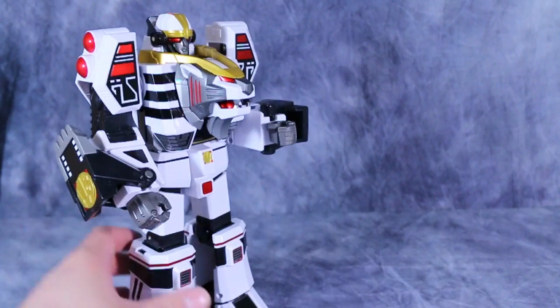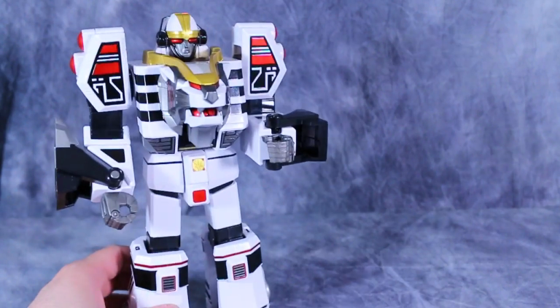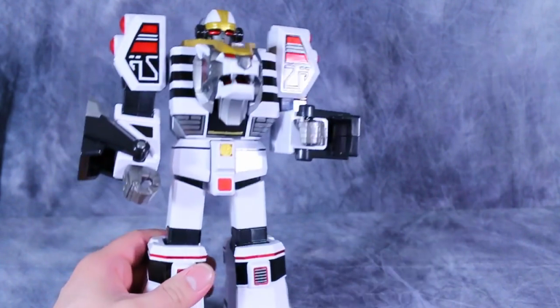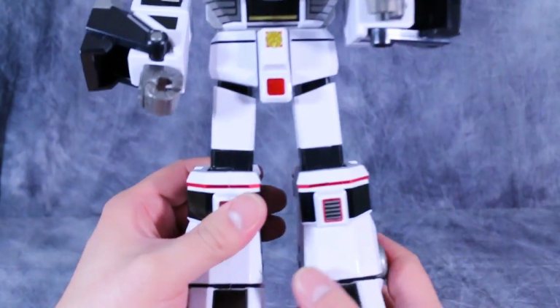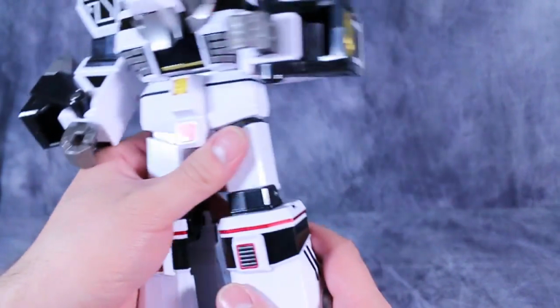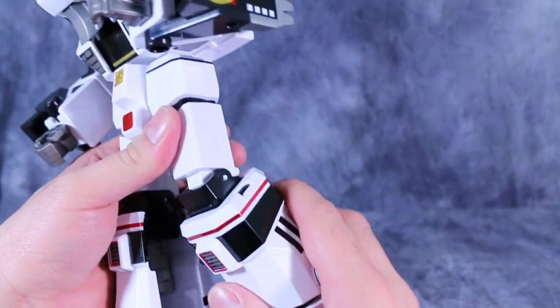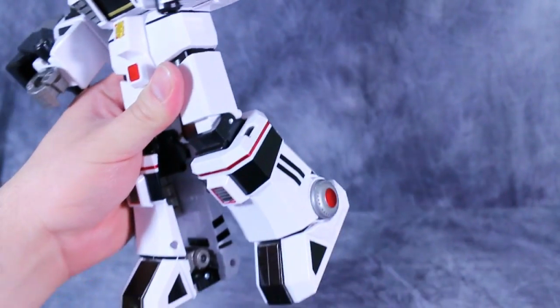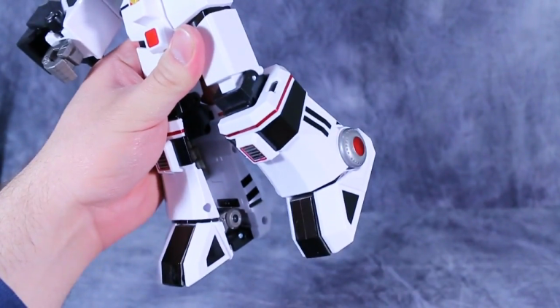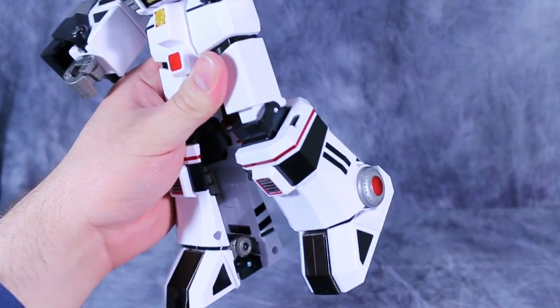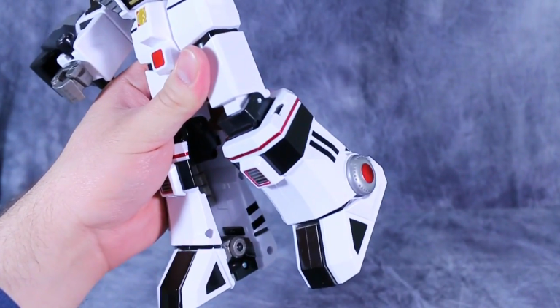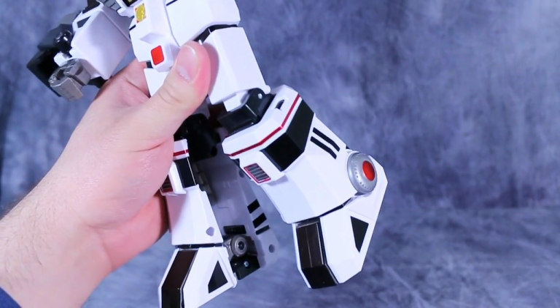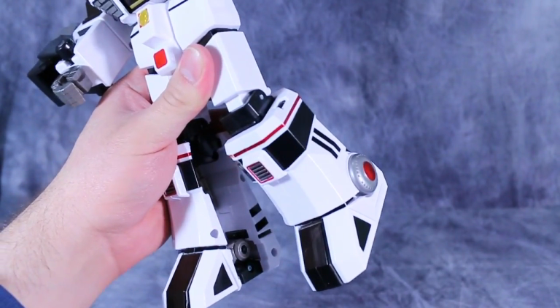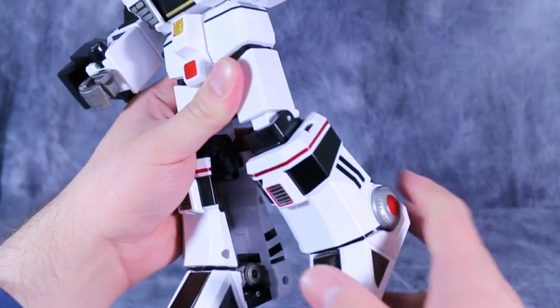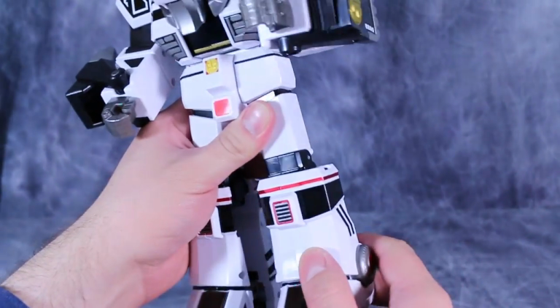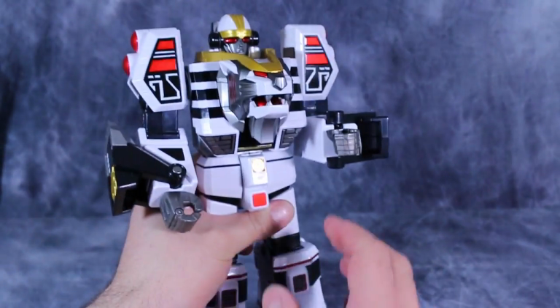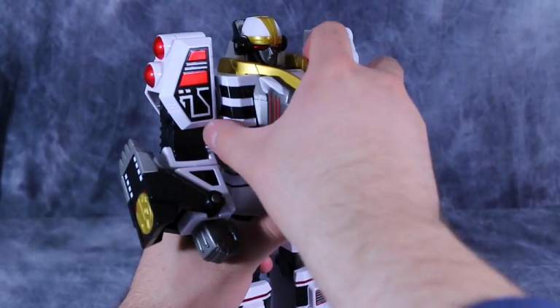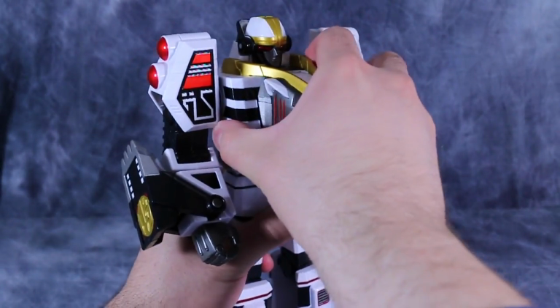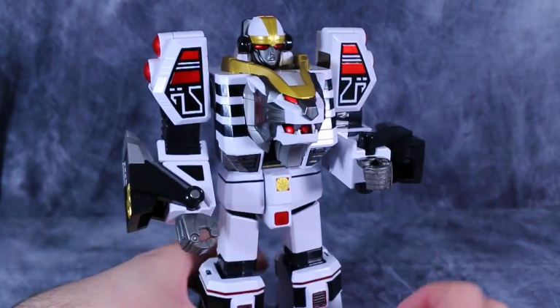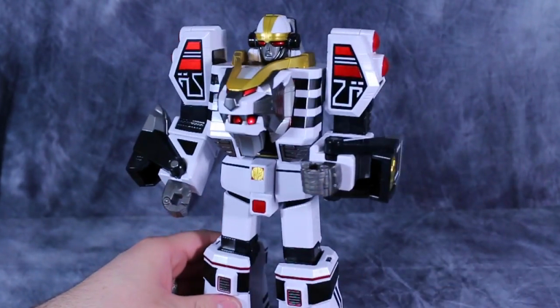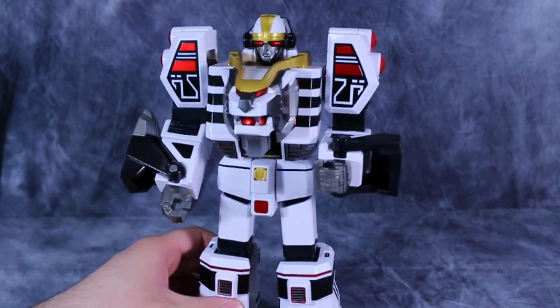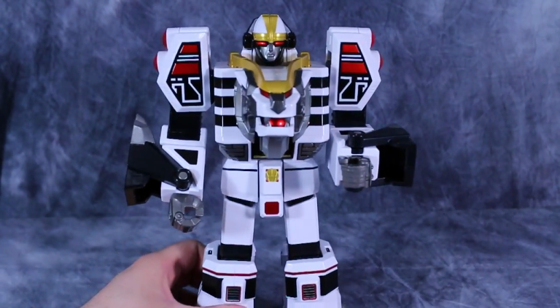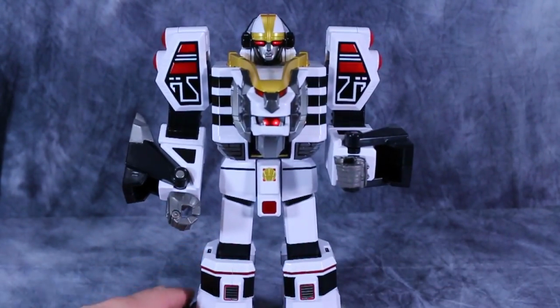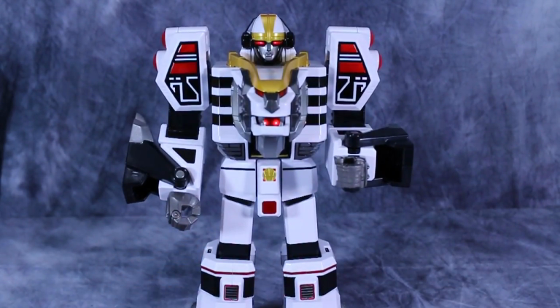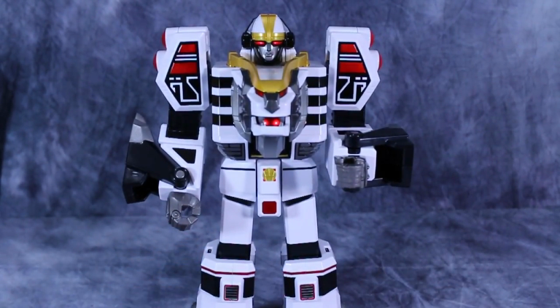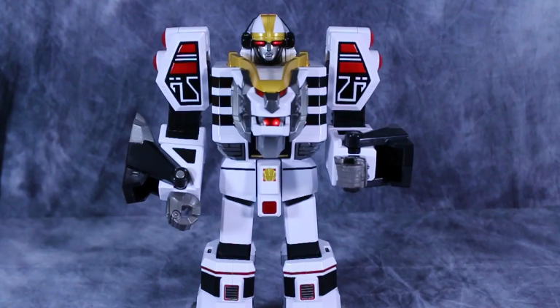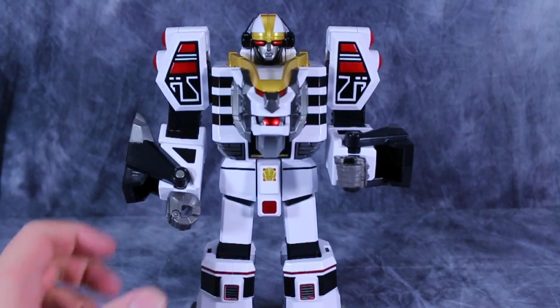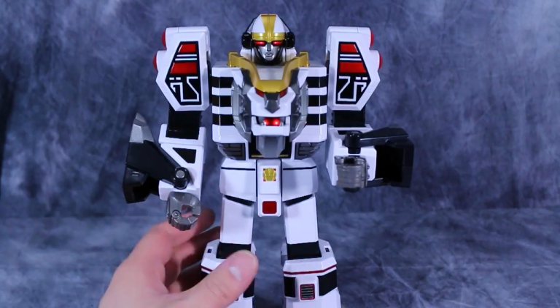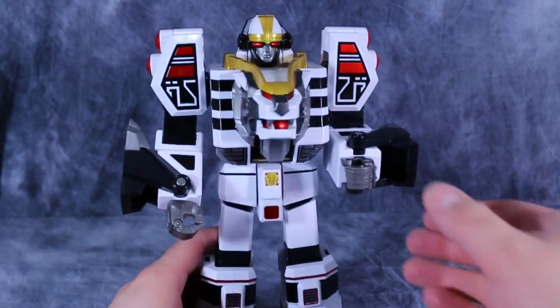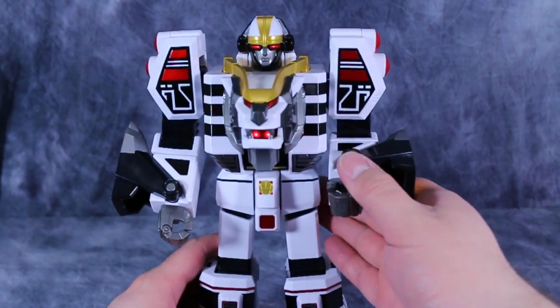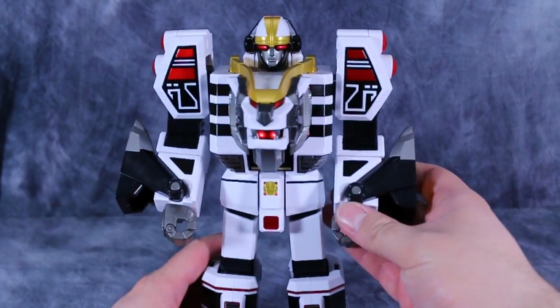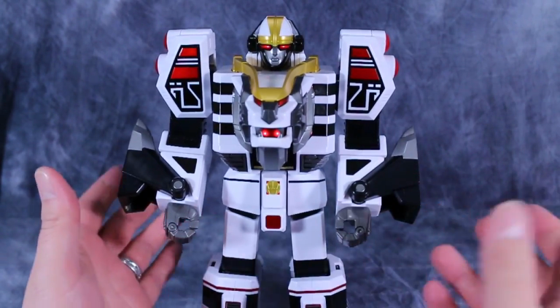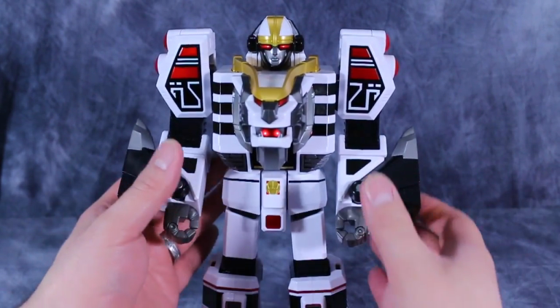The other posability this guy has is some knee posability, which I wasn't expecting. Other than that, that's it in terms of posability. The figure does not have any lights or sounds, unfortunately, but I'm okay with that.